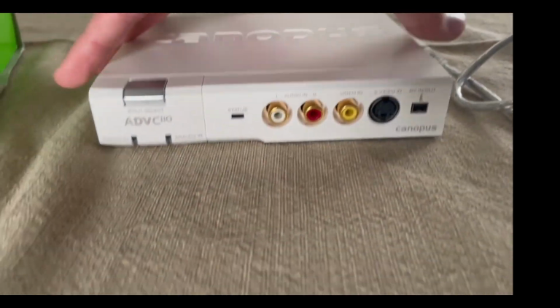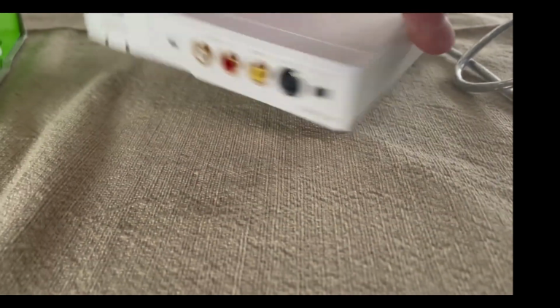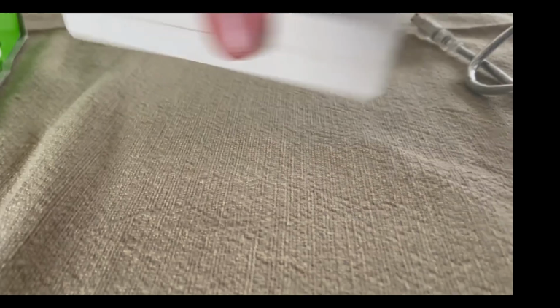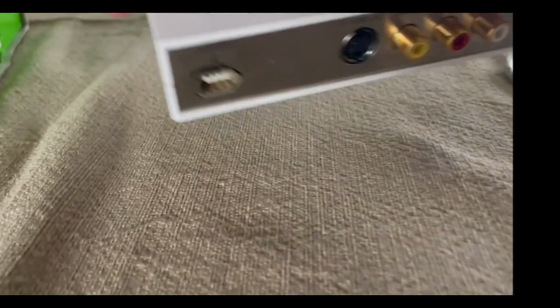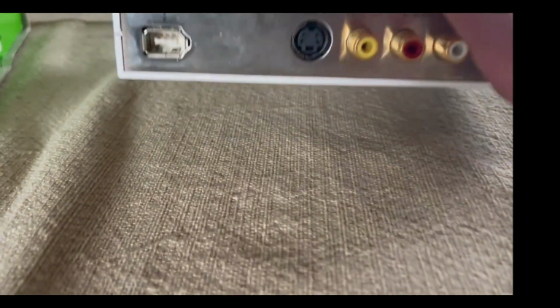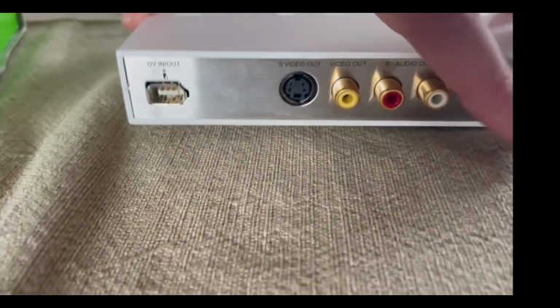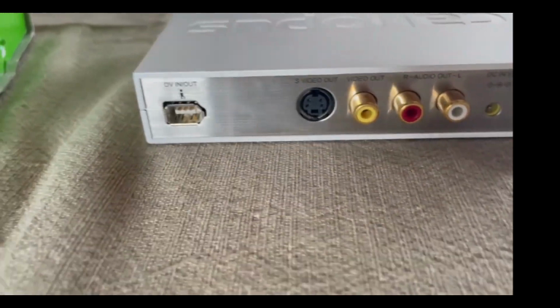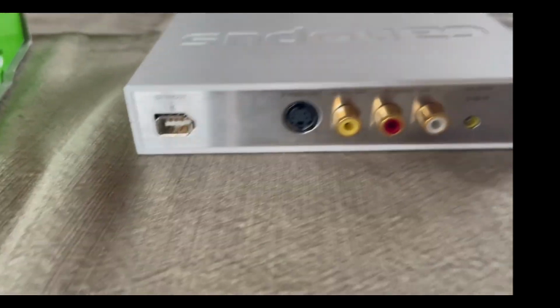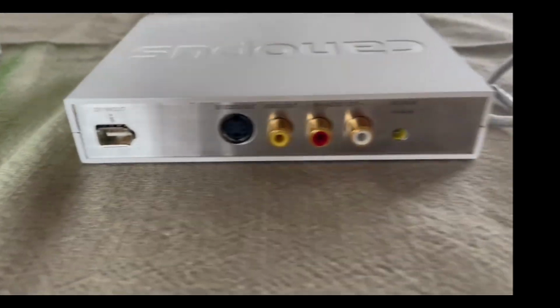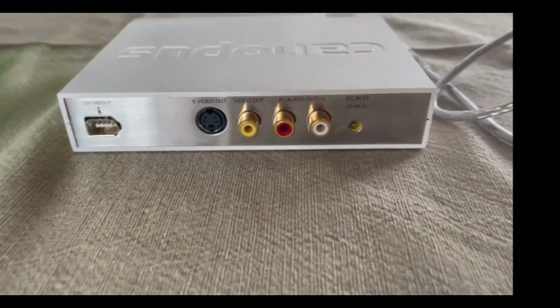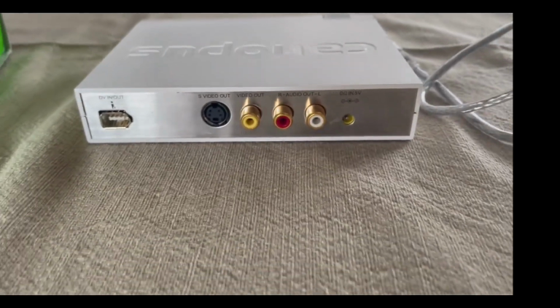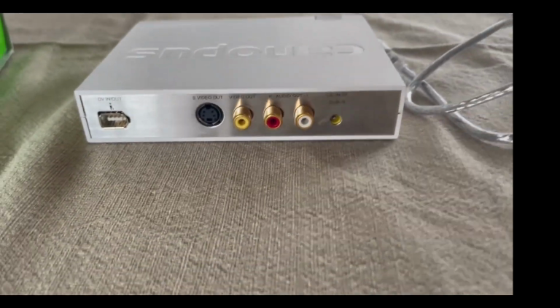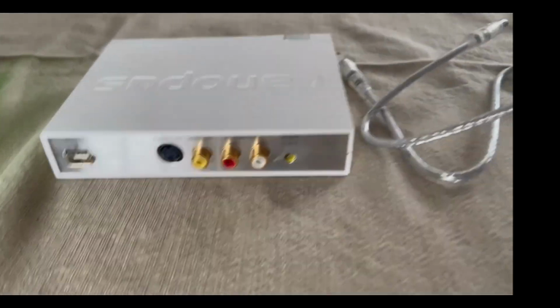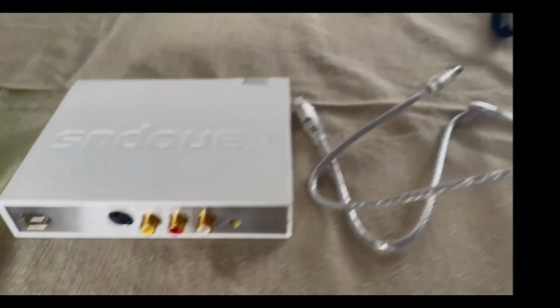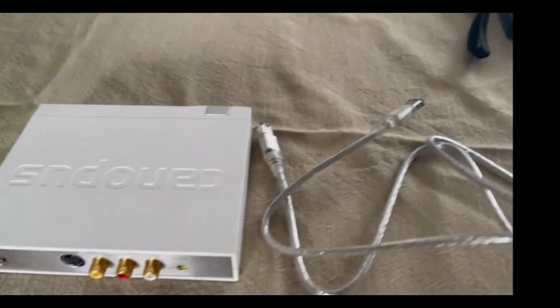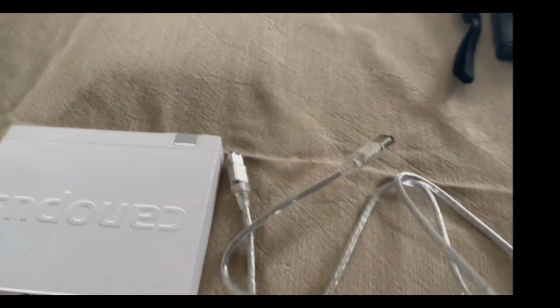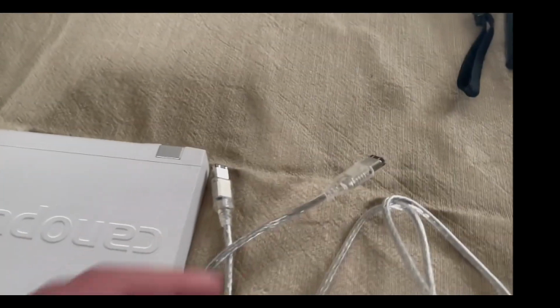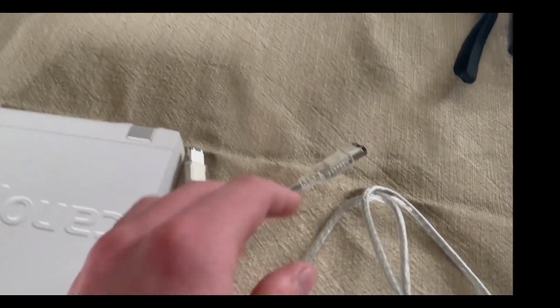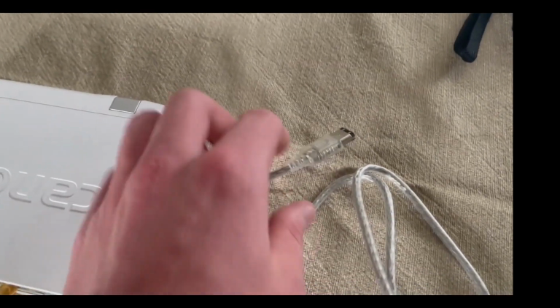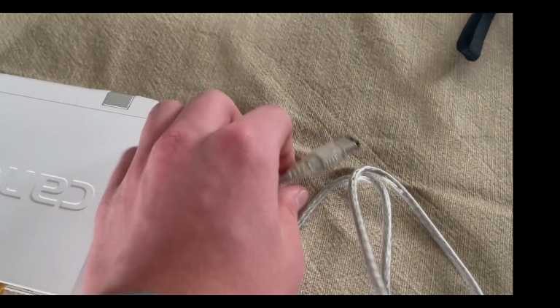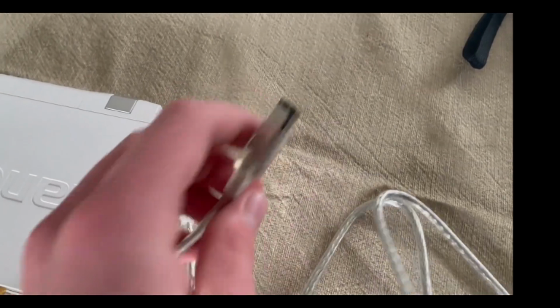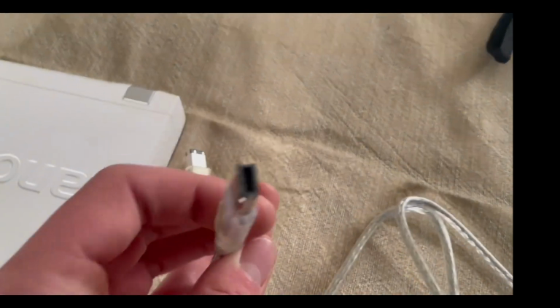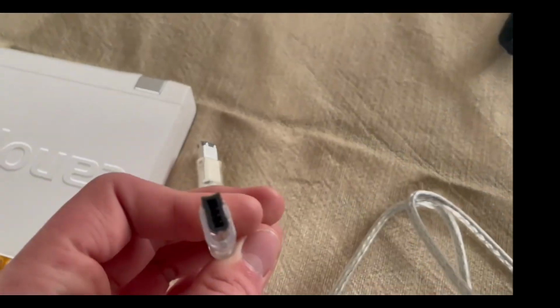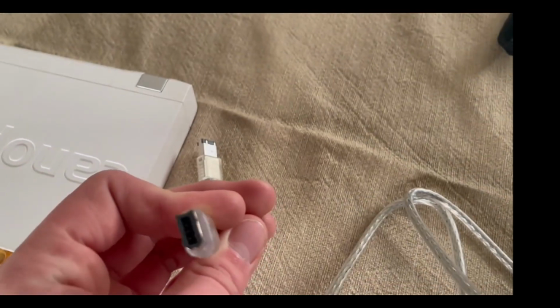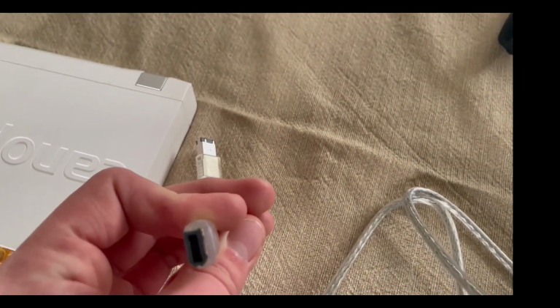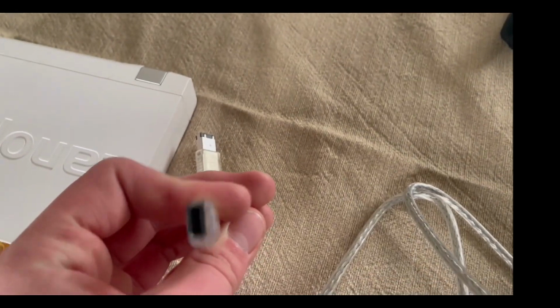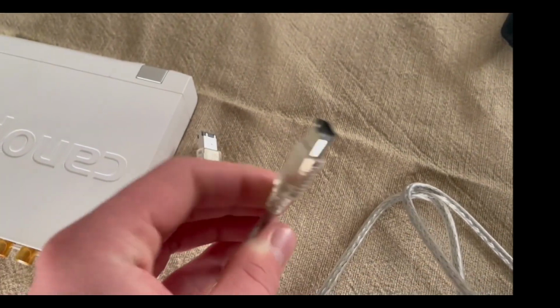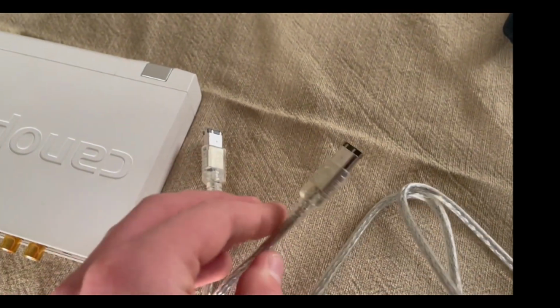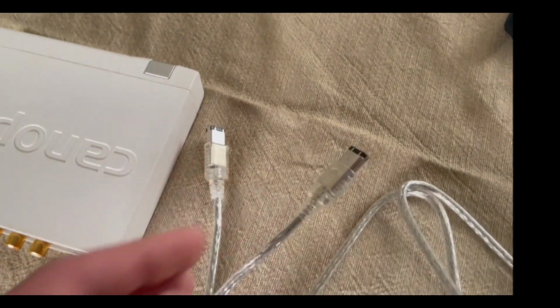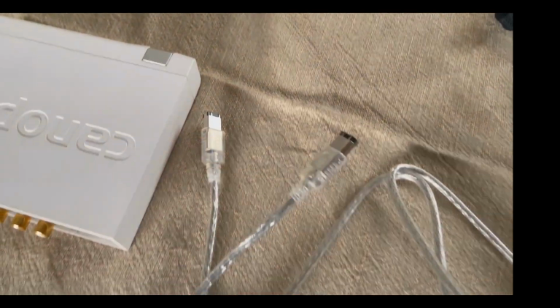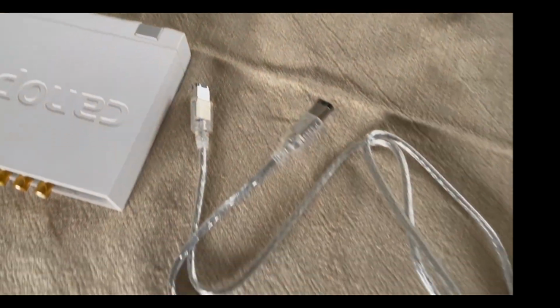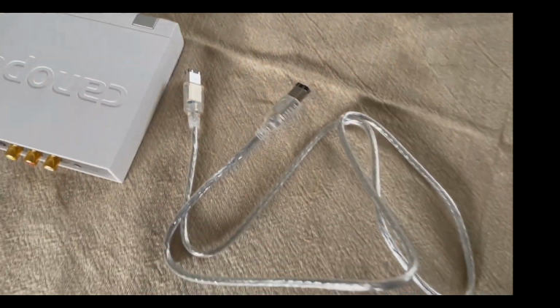It does a really good job at keeping the original quality. It uses a component input and output, and to connect to your computer it uses a firewire 6-pin cable.